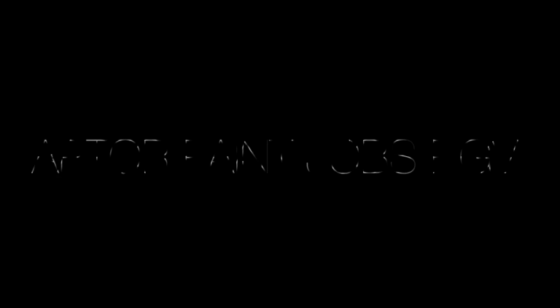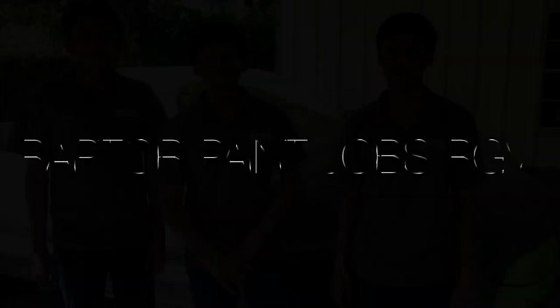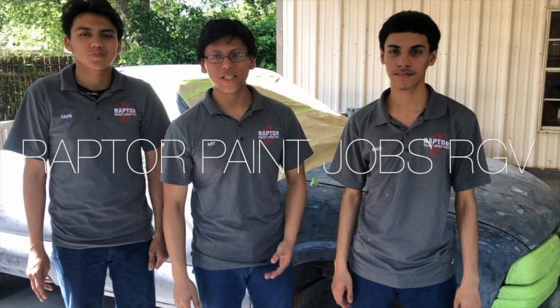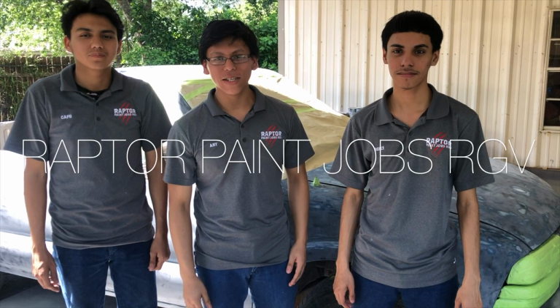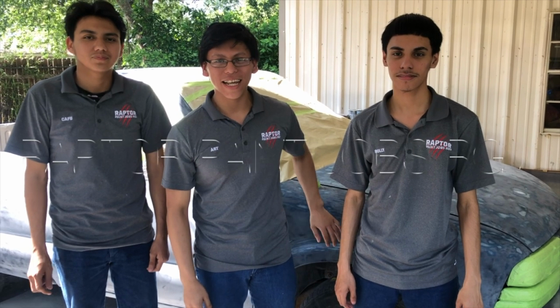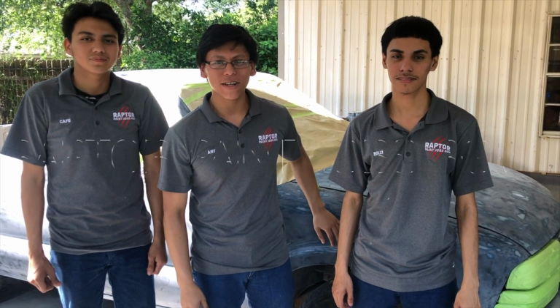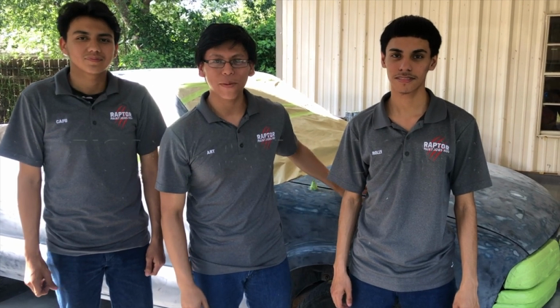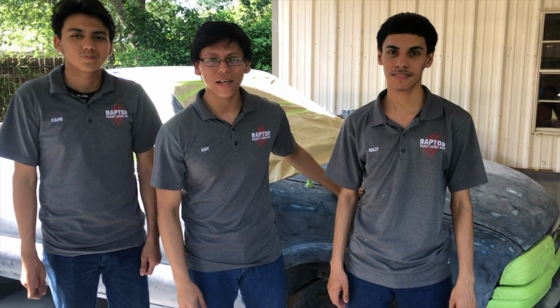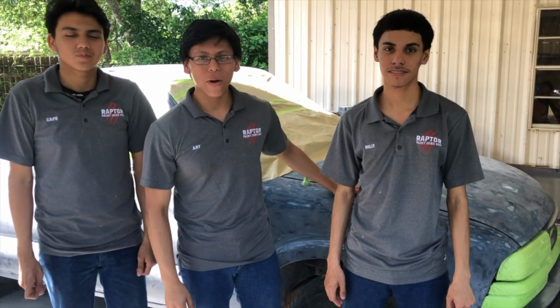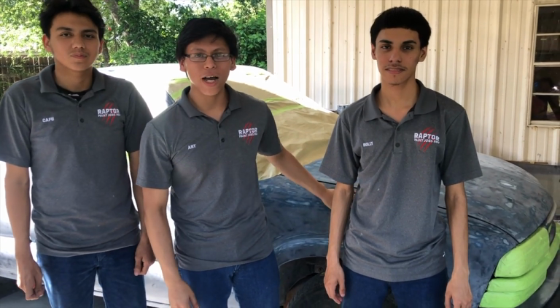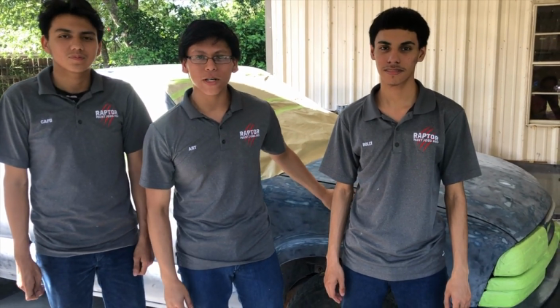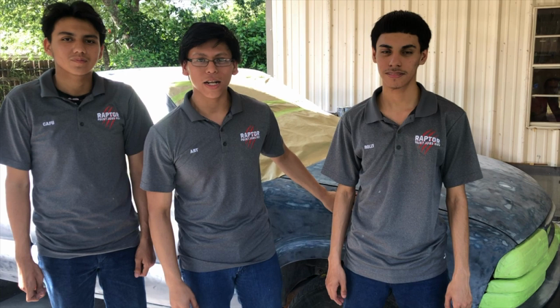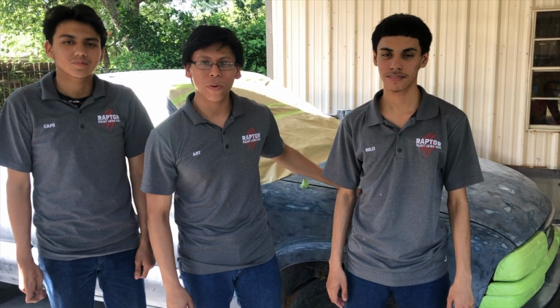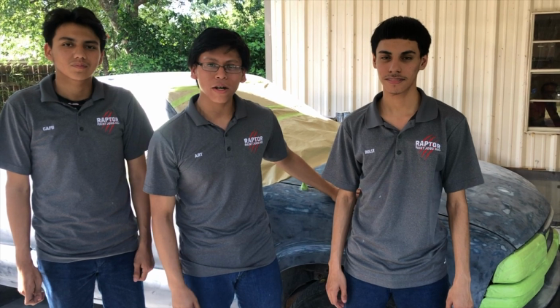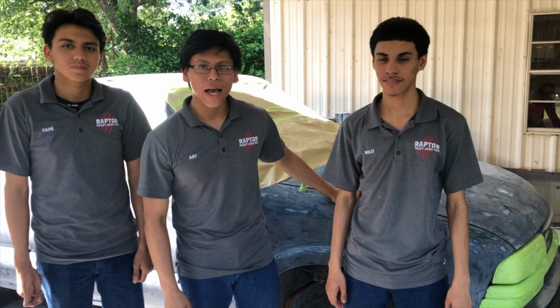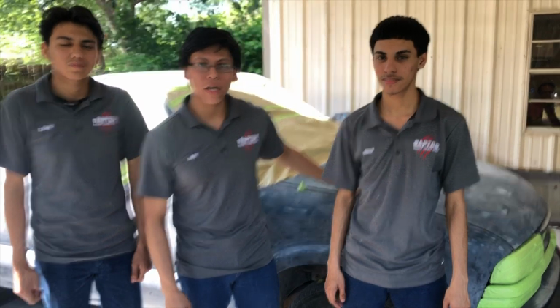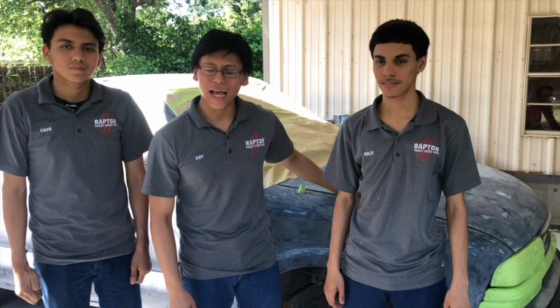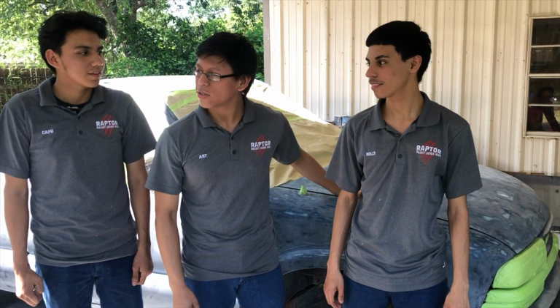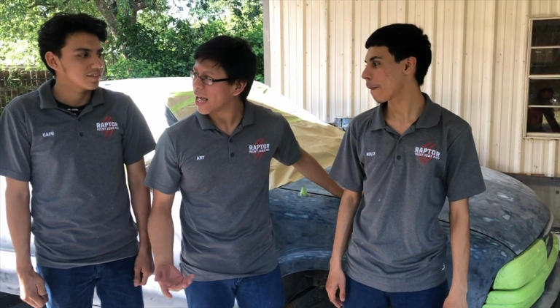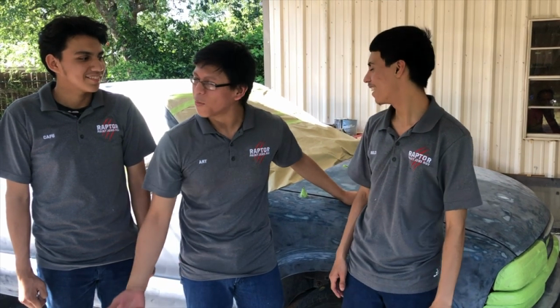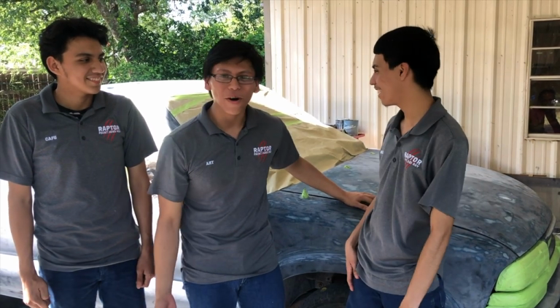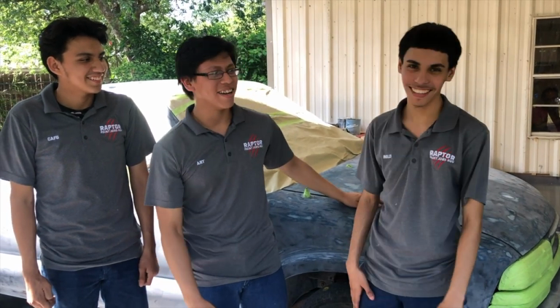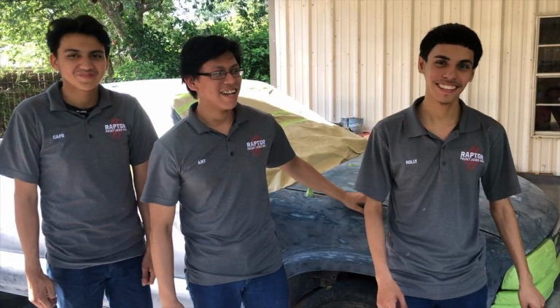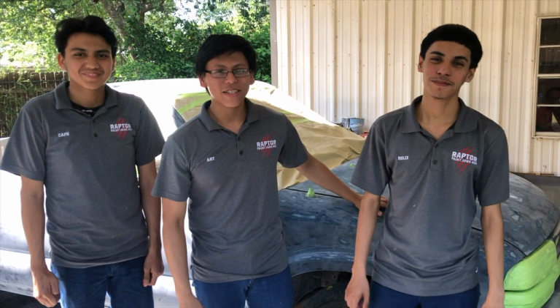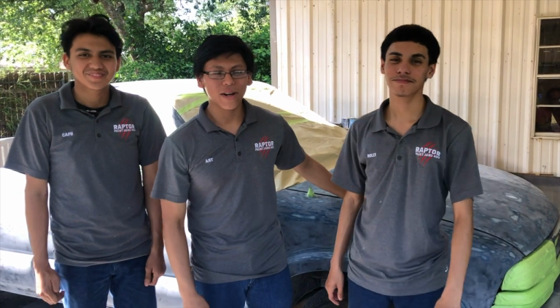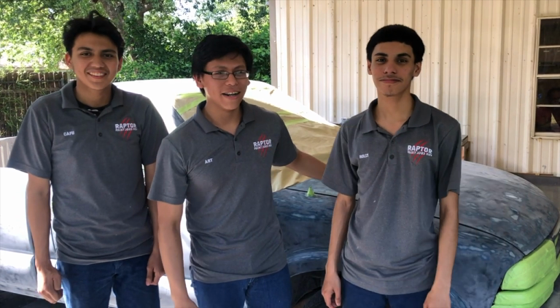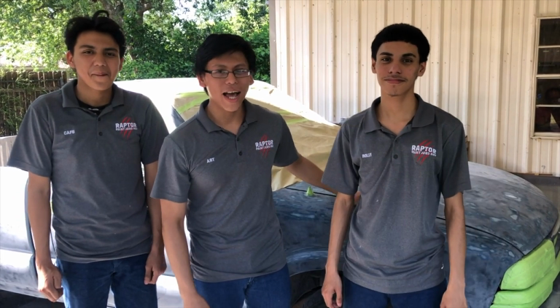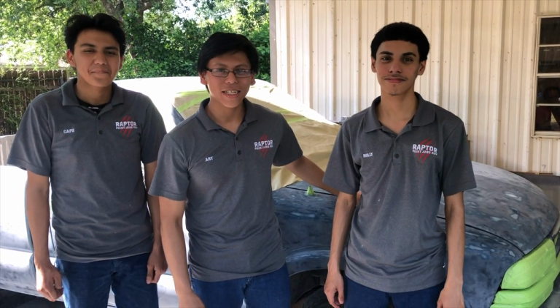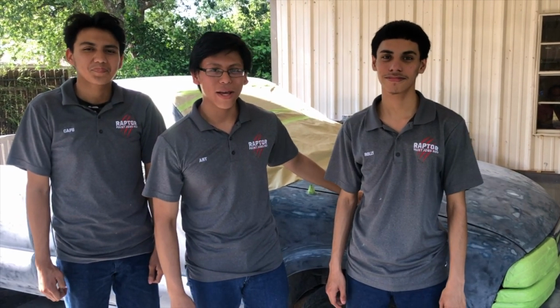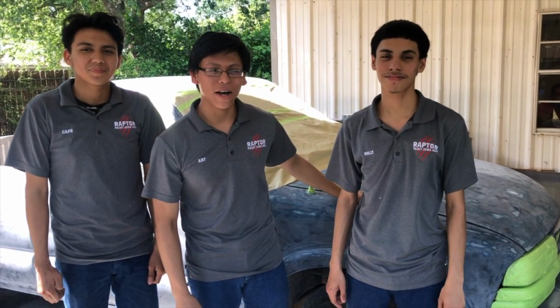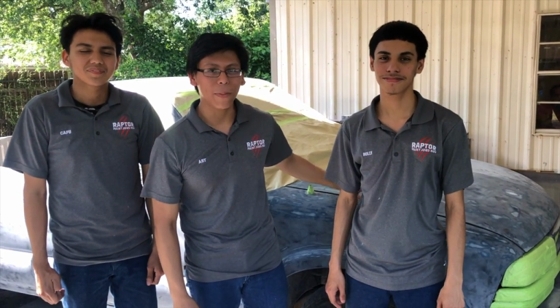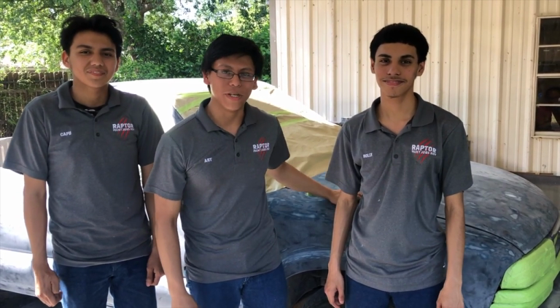All right guys, it's day two. We're done sanding, we're done taping. What we're going to do now is clean it up with paint thinner, add the adhesive promoter, let it flash, and then we're going to wrap this beast.